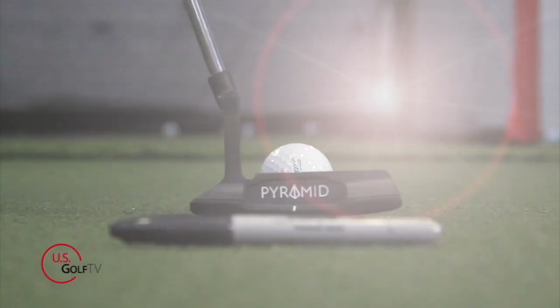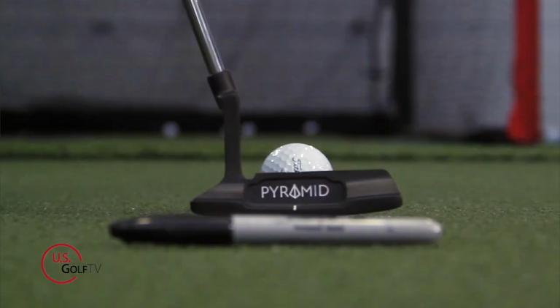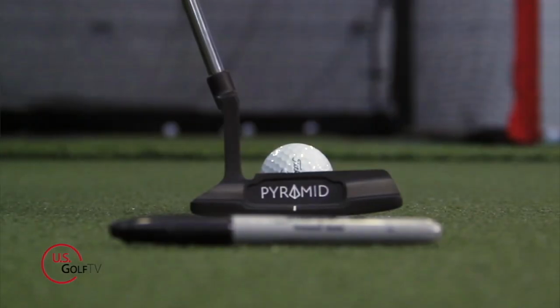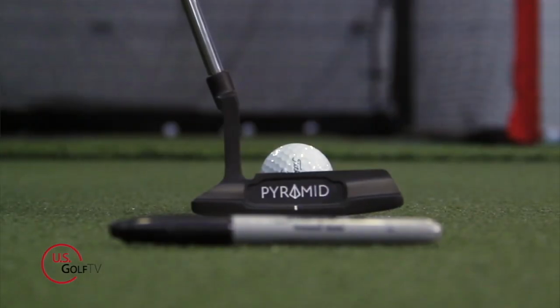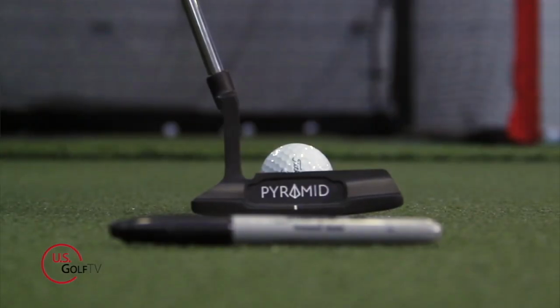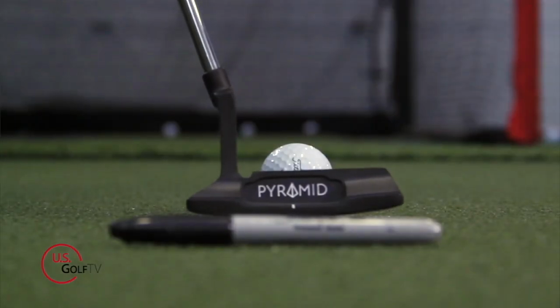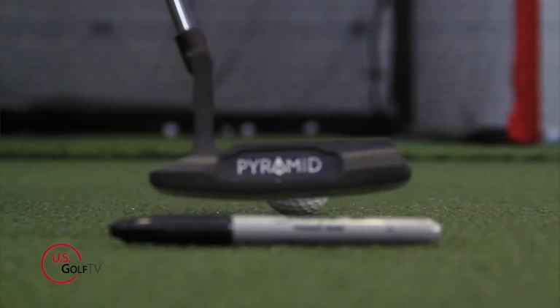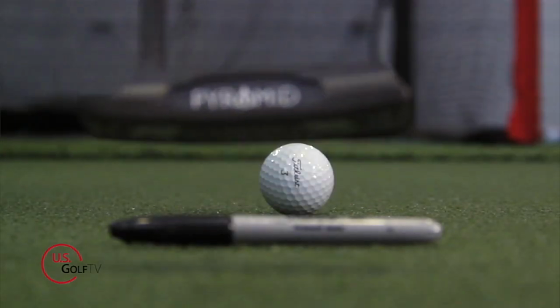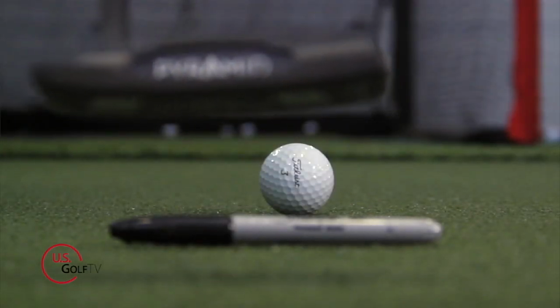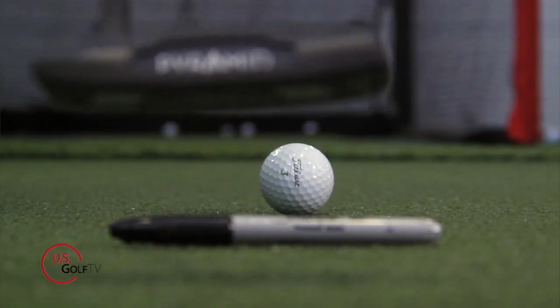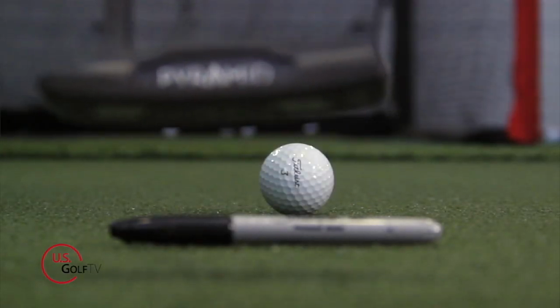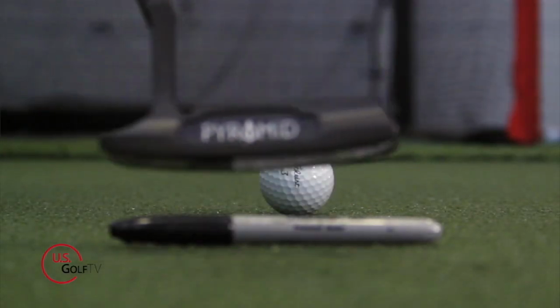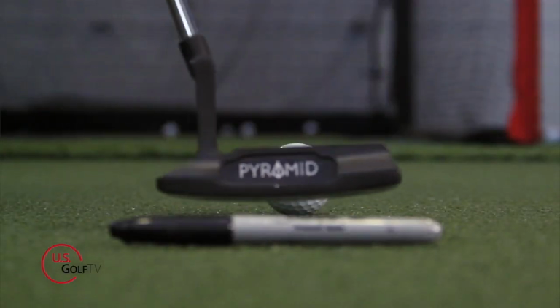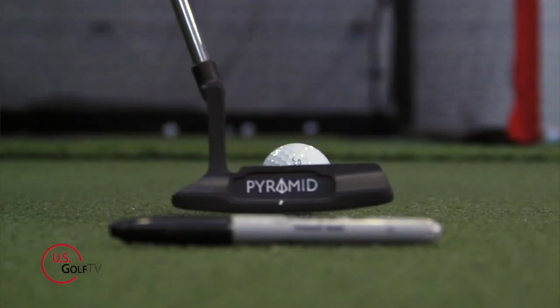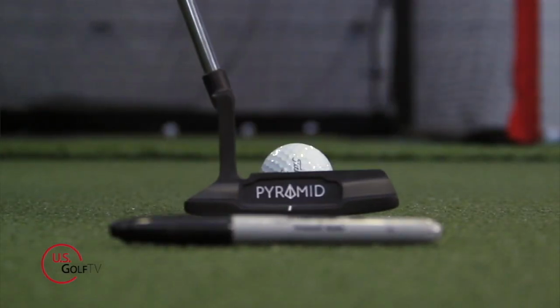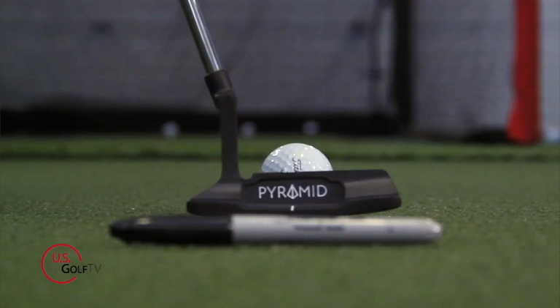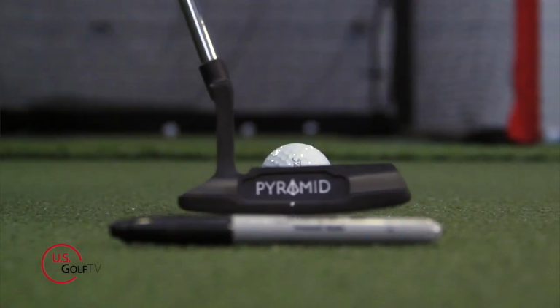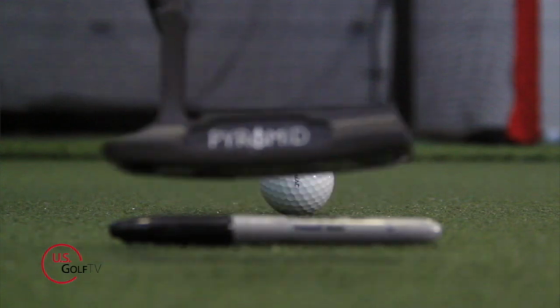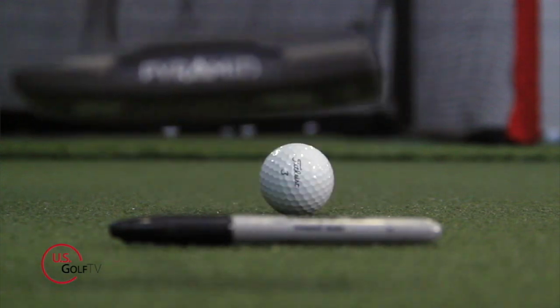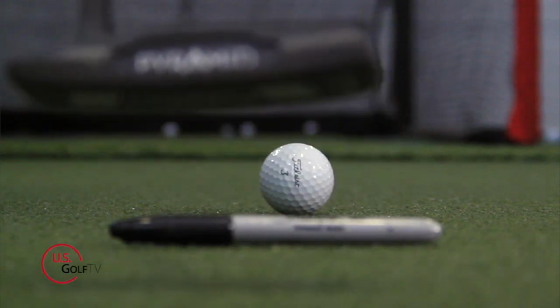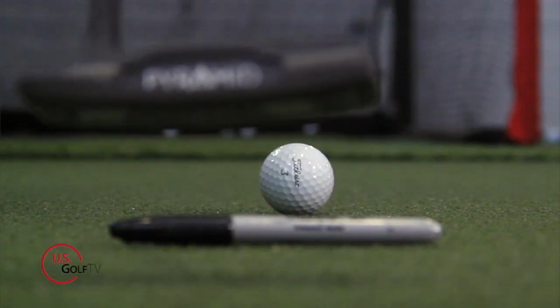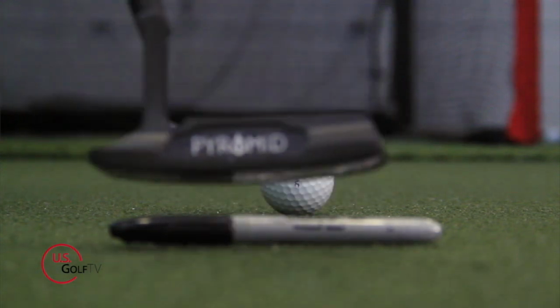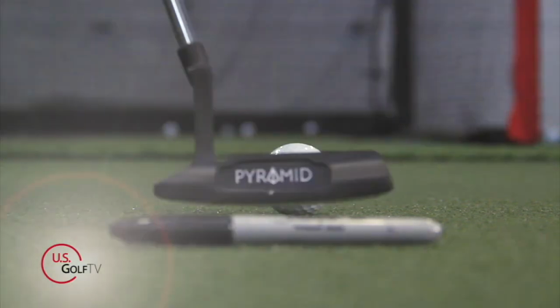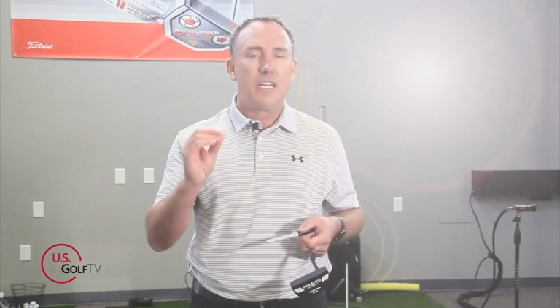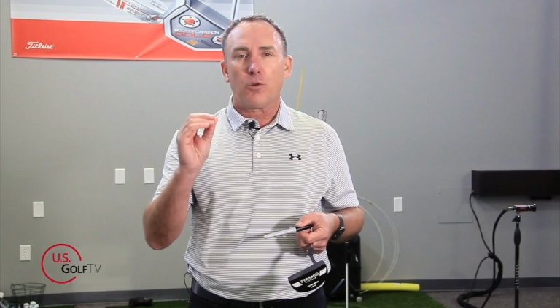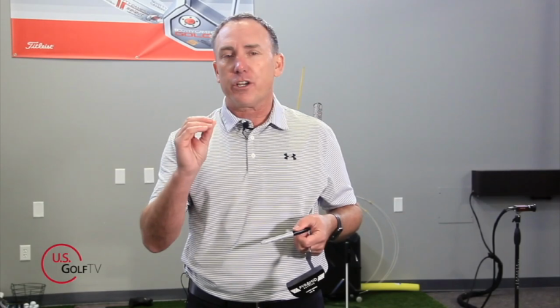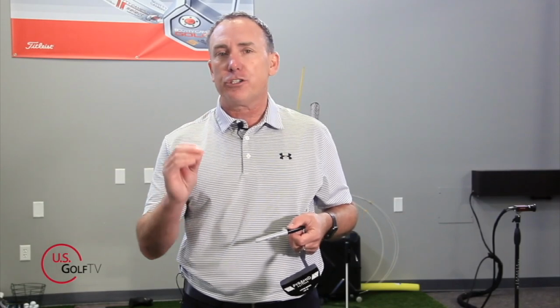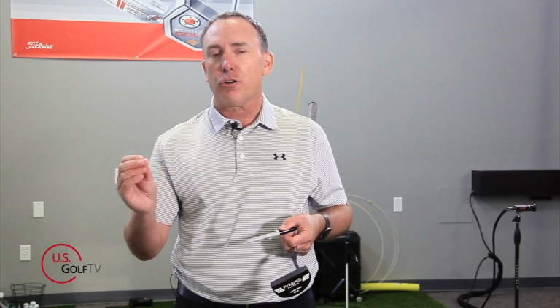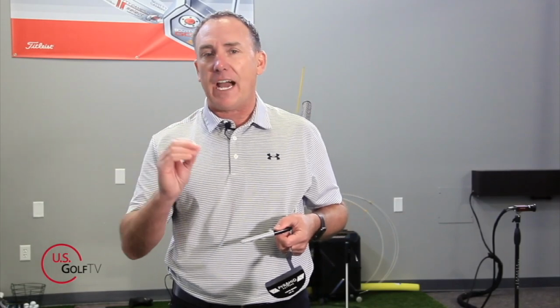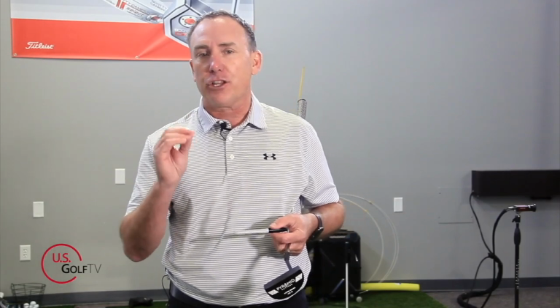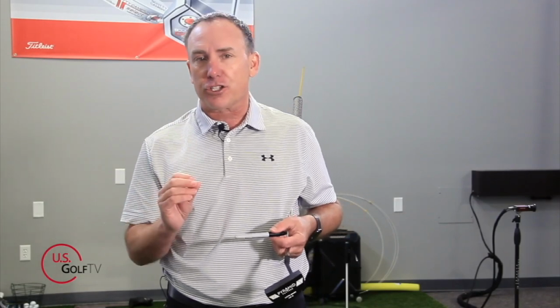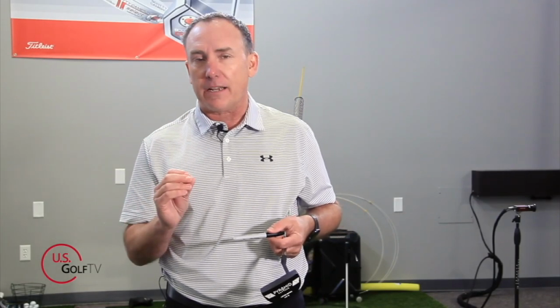The best part about this drill that we're going to talk about here today is it's simple and easy to do, and I think it's going to really open your eyes to what a good stroke actually looks like.